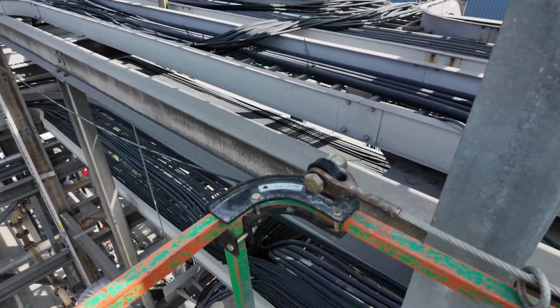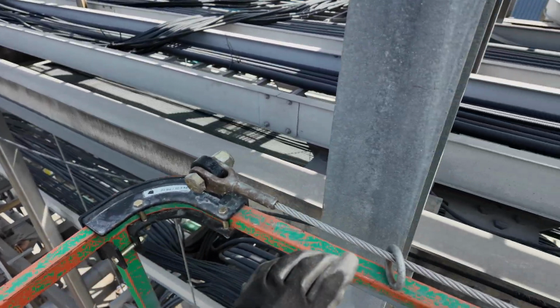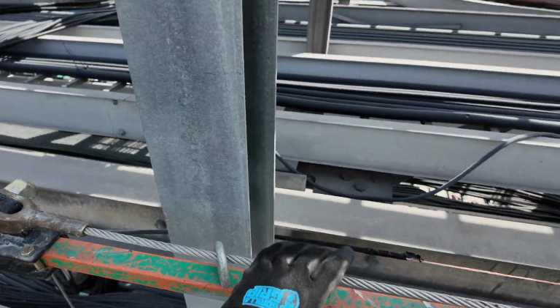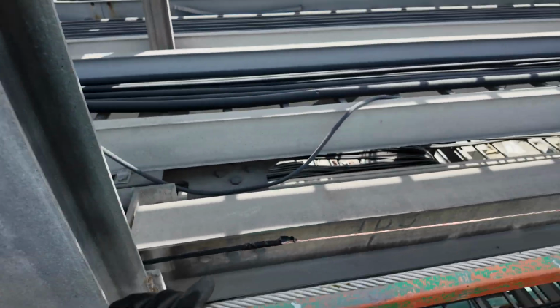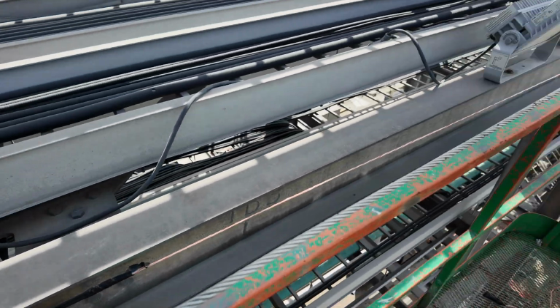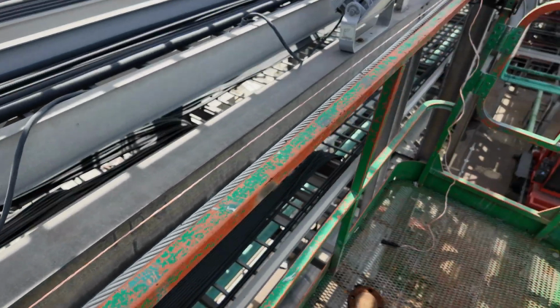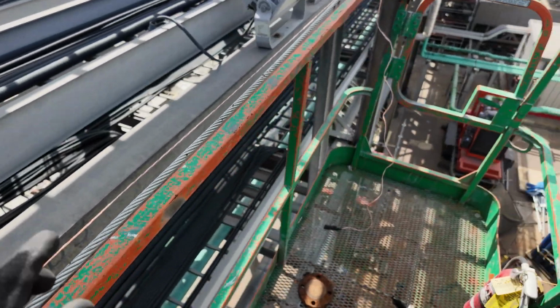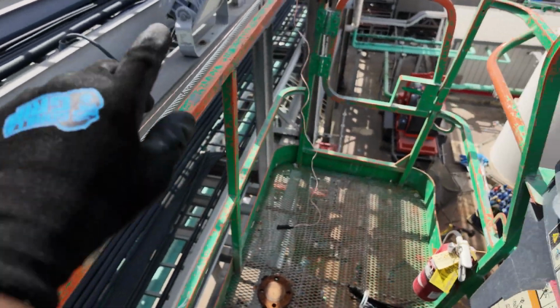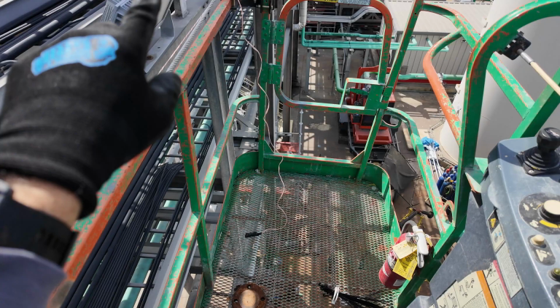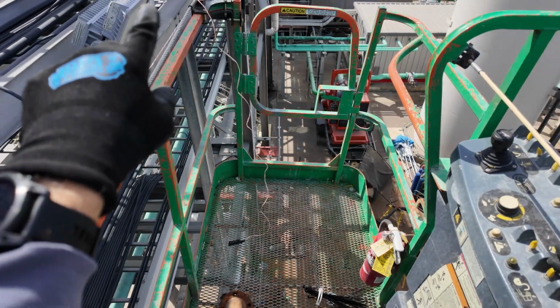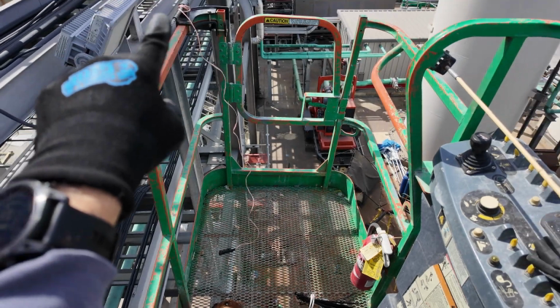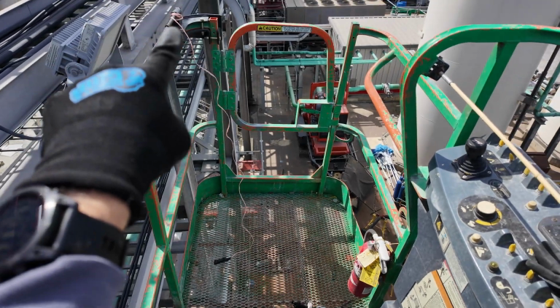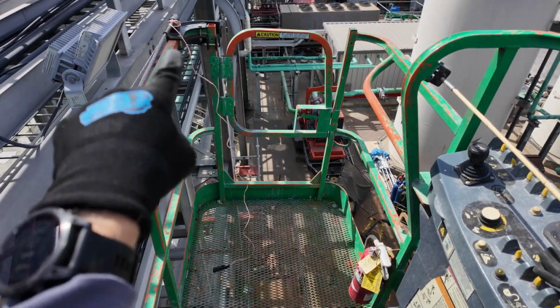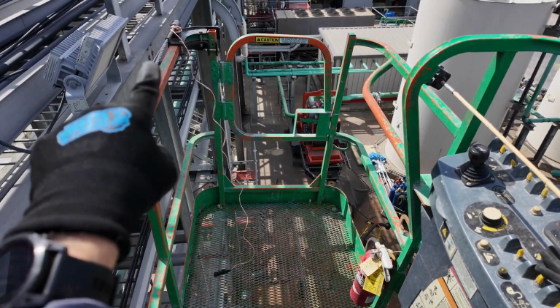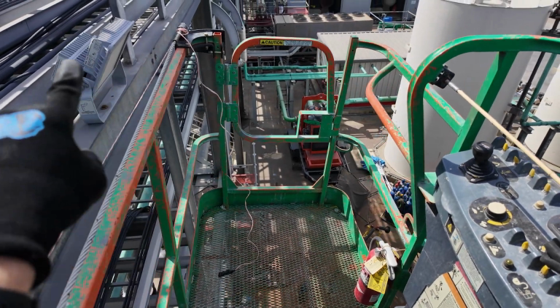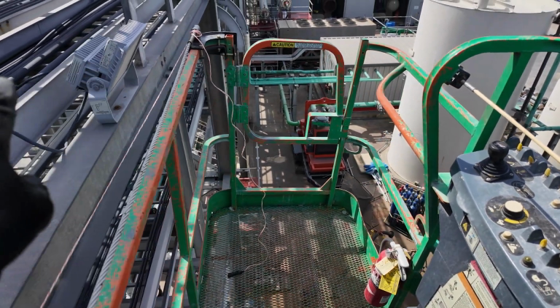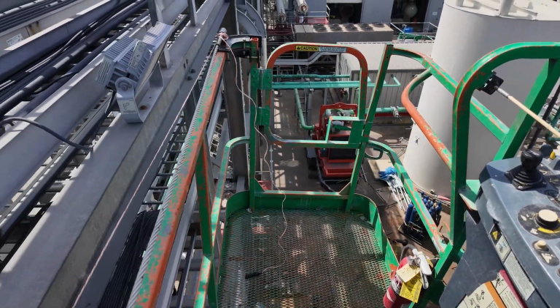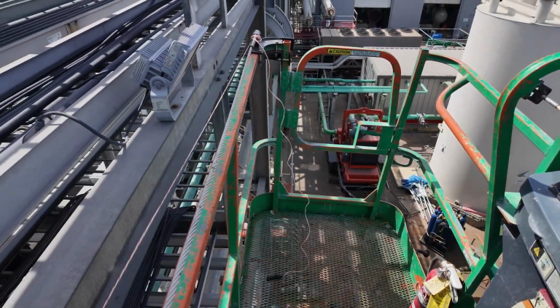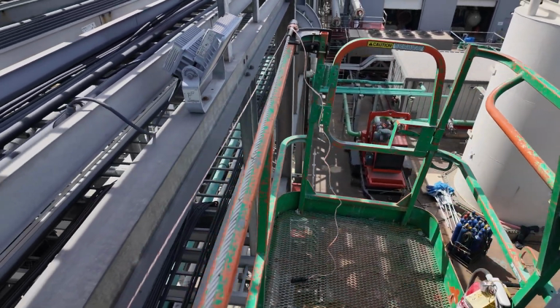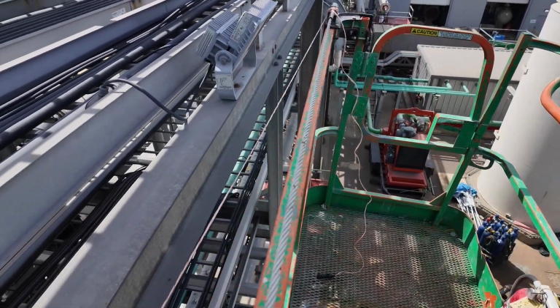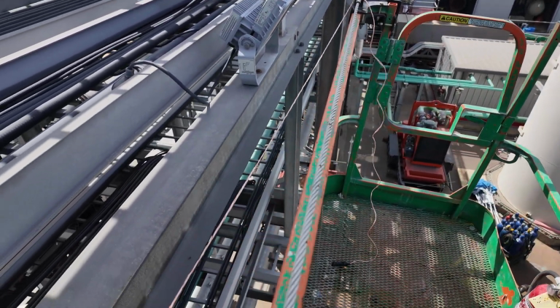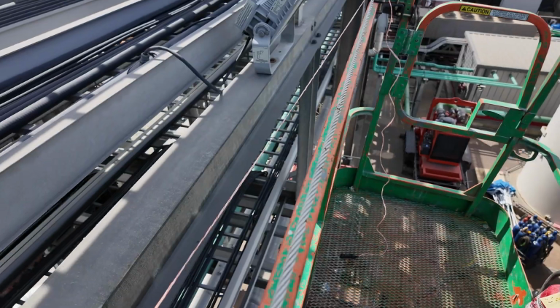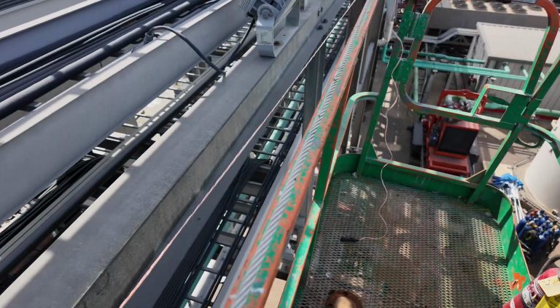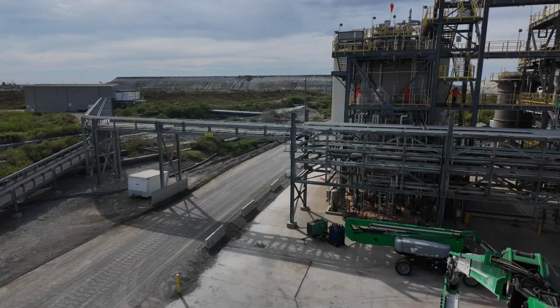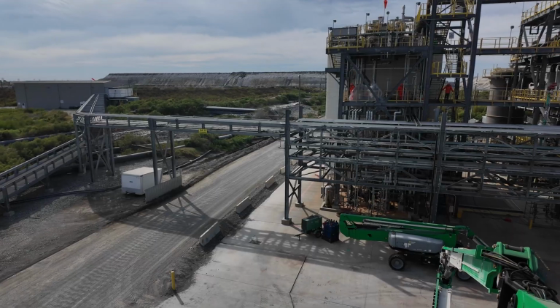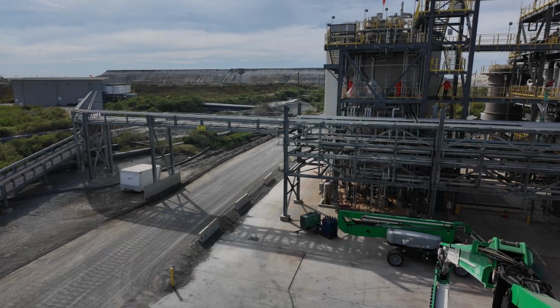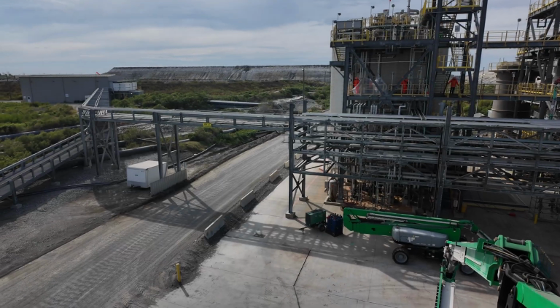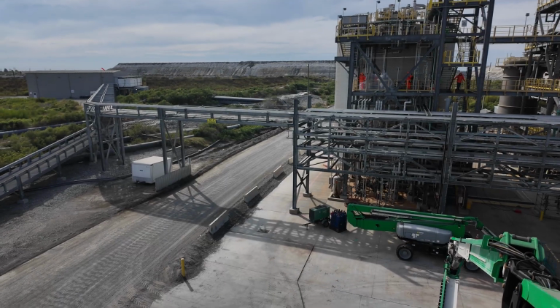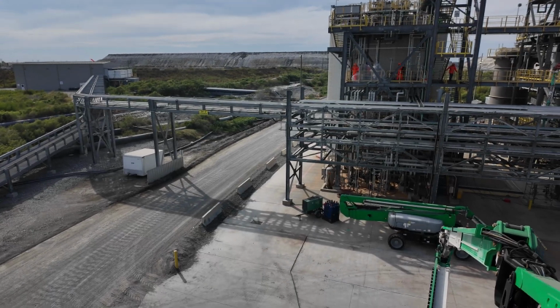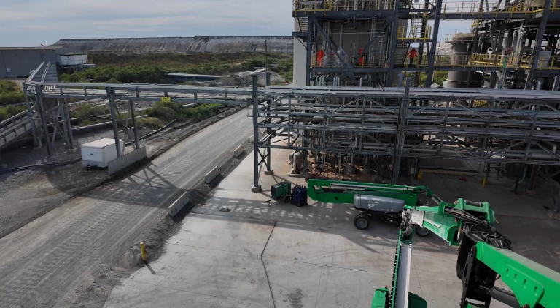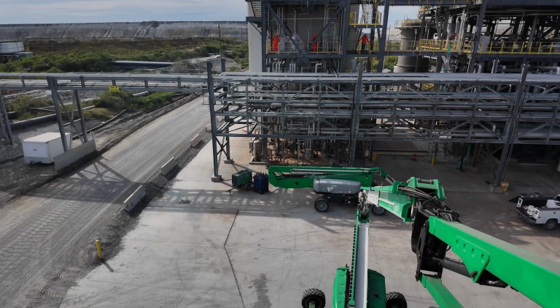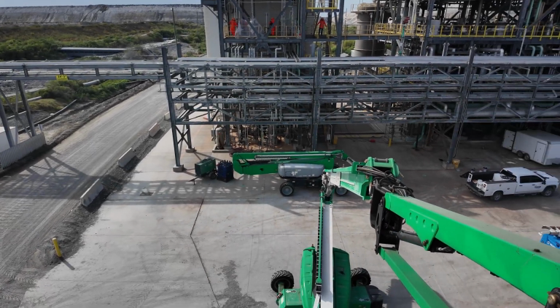Now I'm going to extend the cable over and take it along that cable tray right there — that's going to go over and down into the e-house.